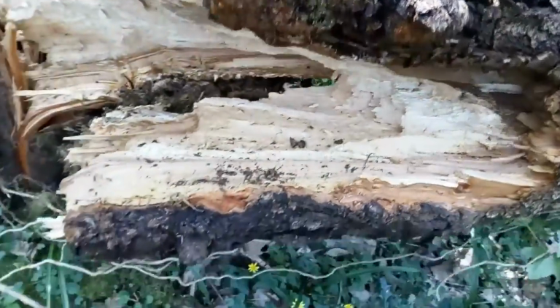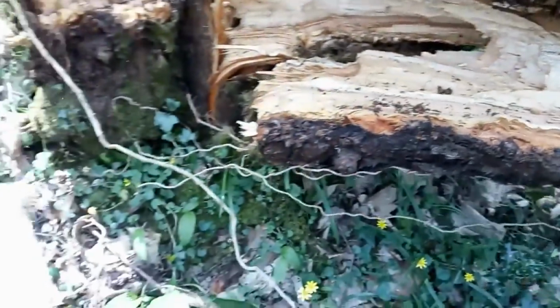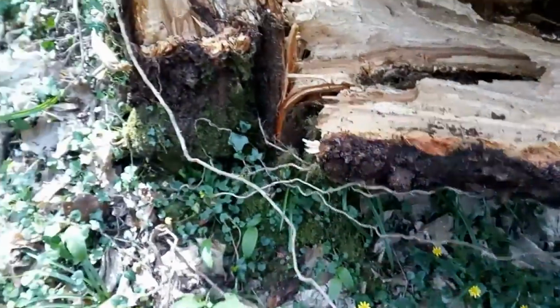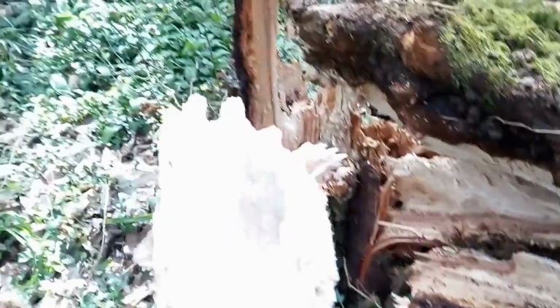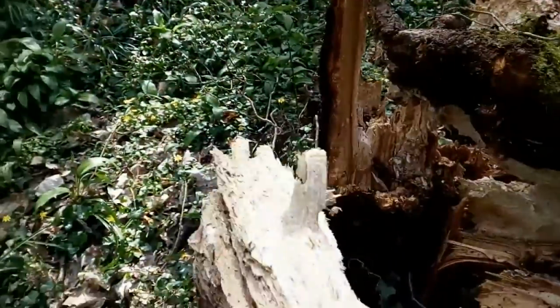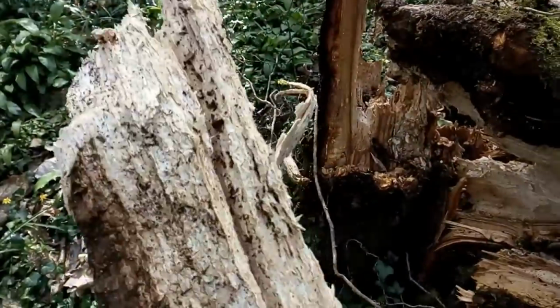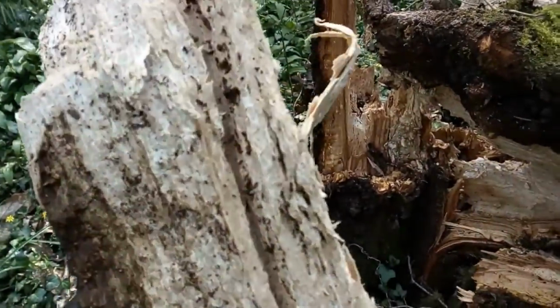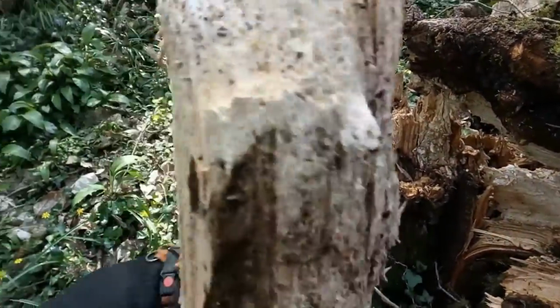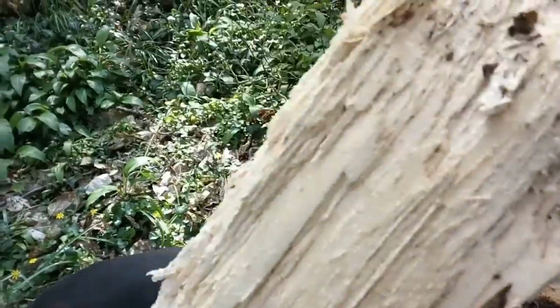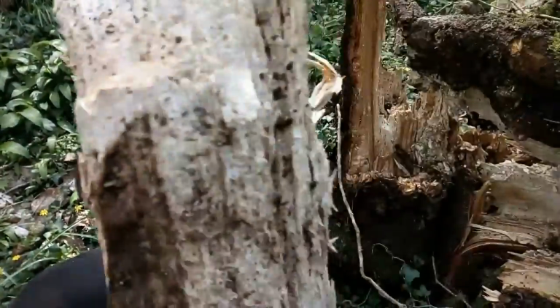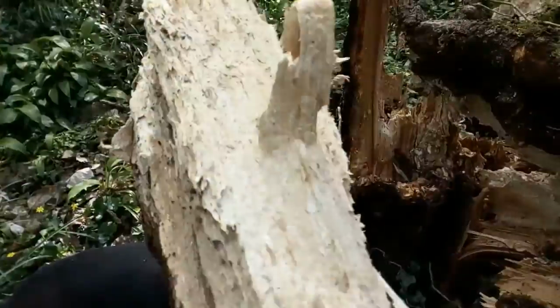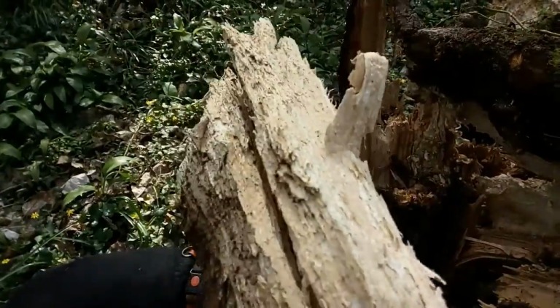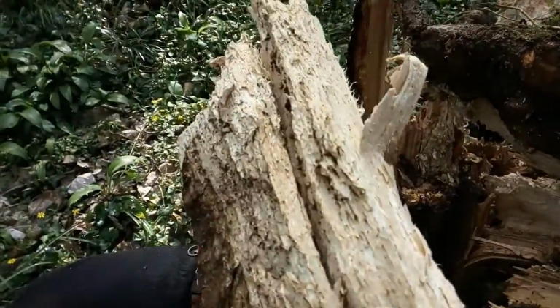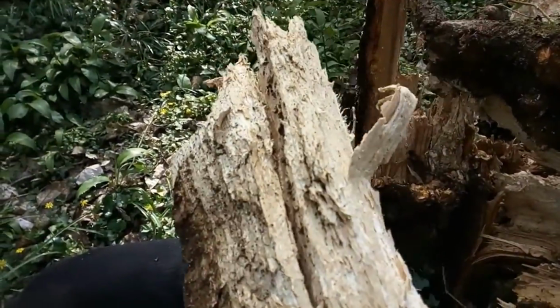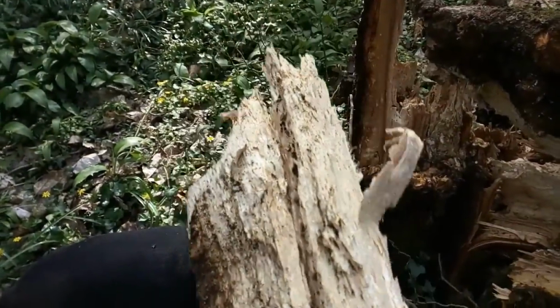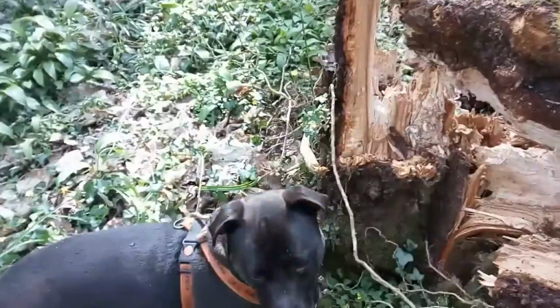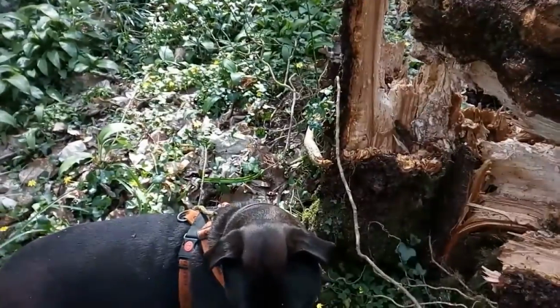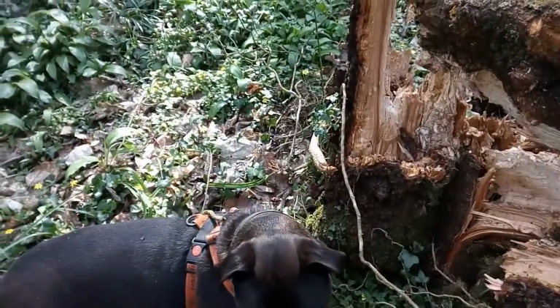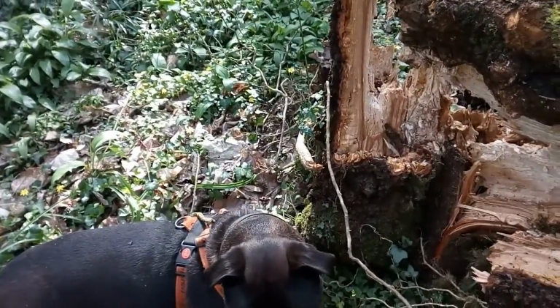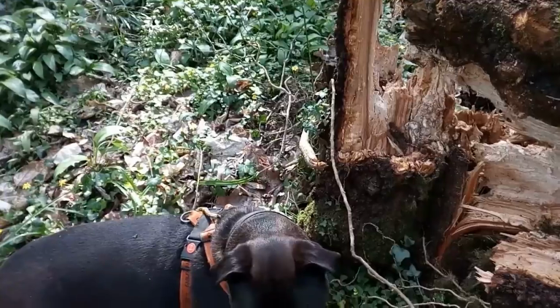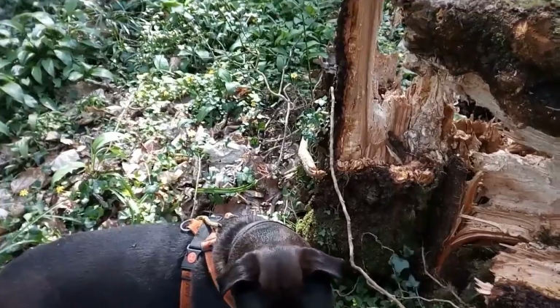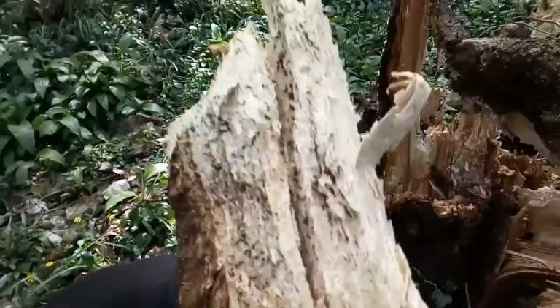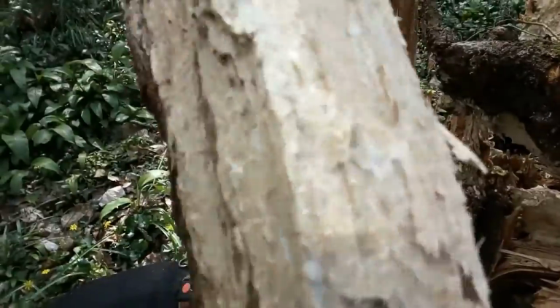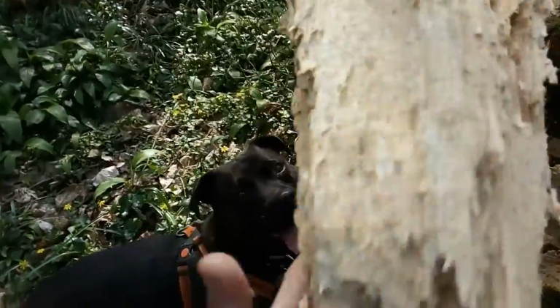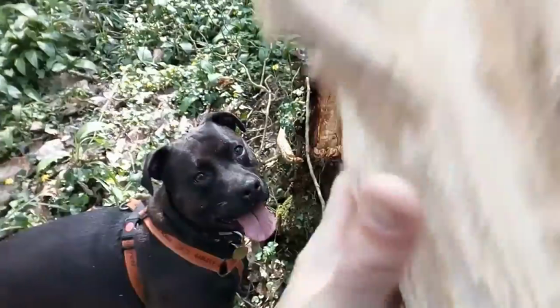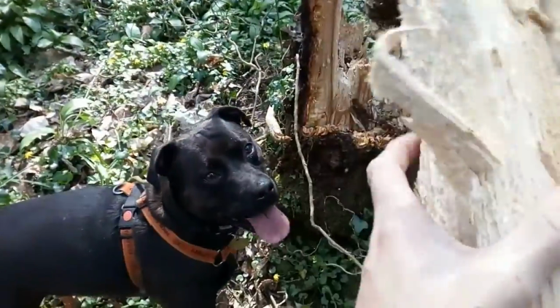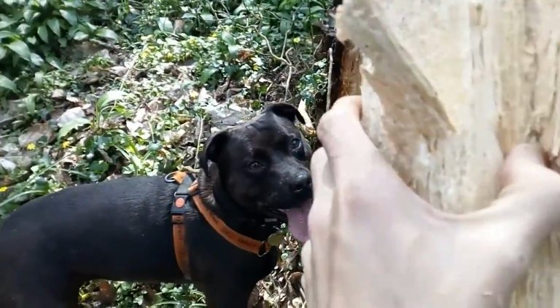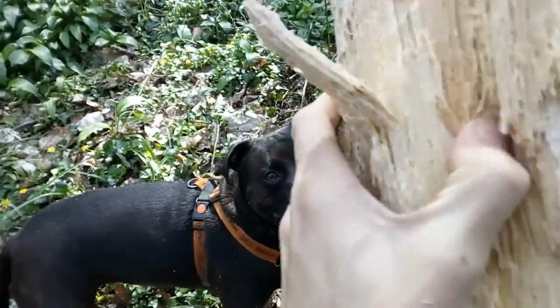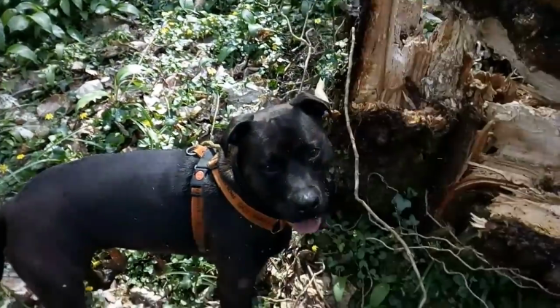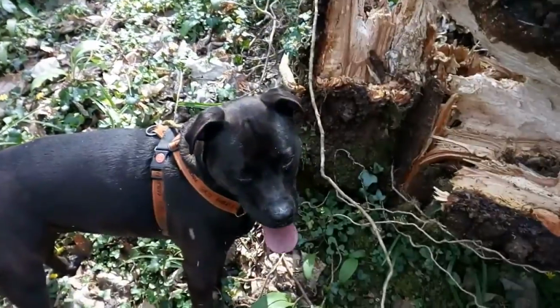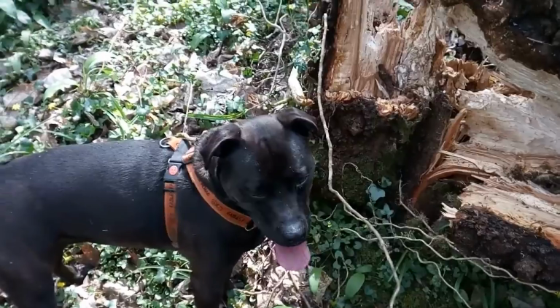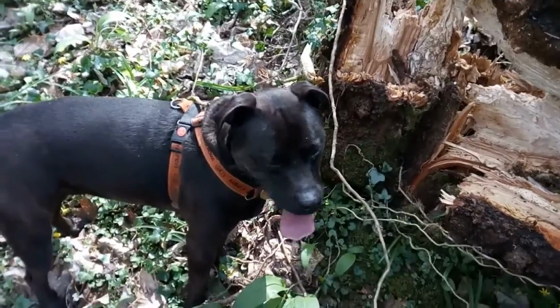Someone I haven't seen for a long time, and that's this sponge — what do you call it? Punkwood. It's spongy. So I call it sponge punkwood. And that's what I've always been taught.